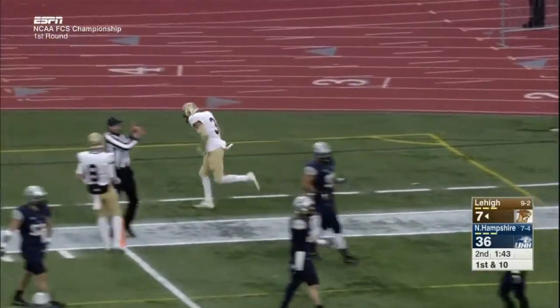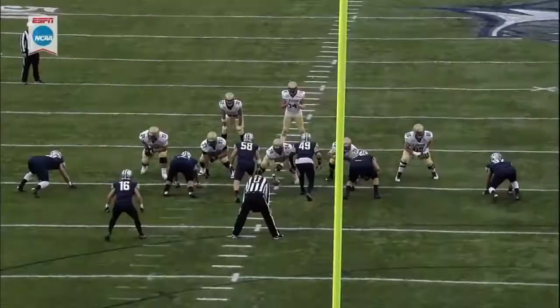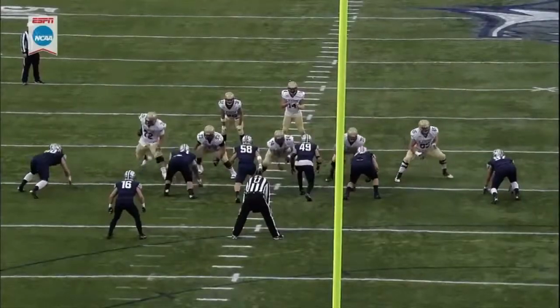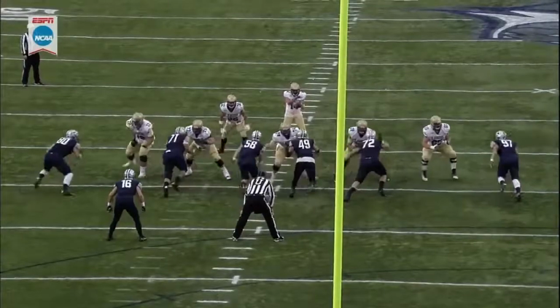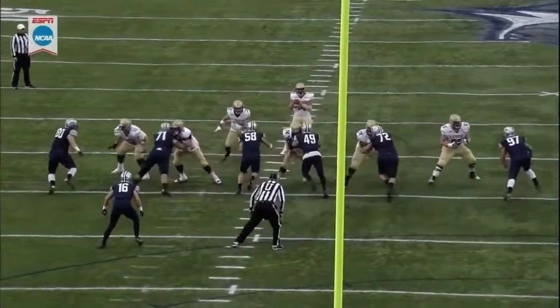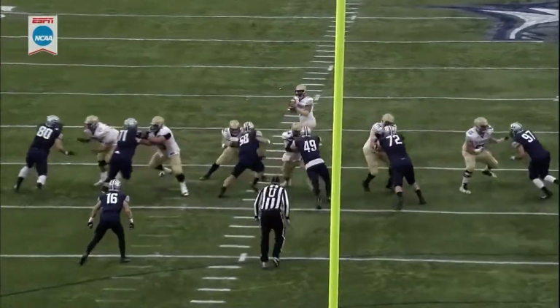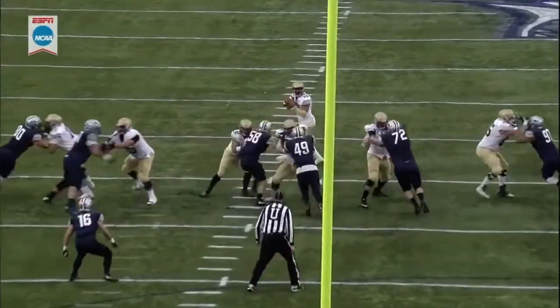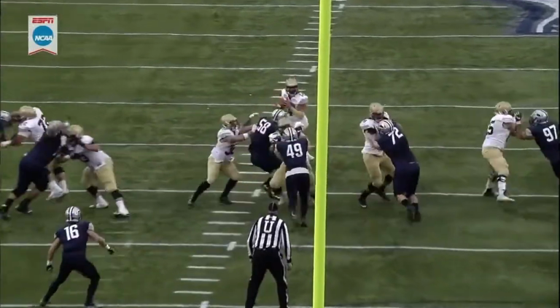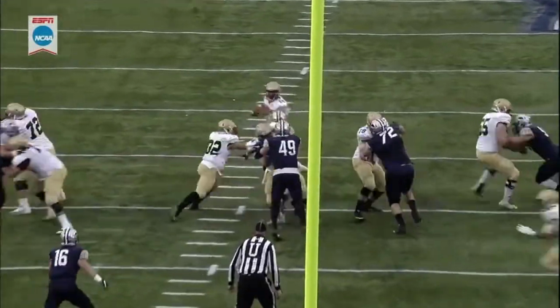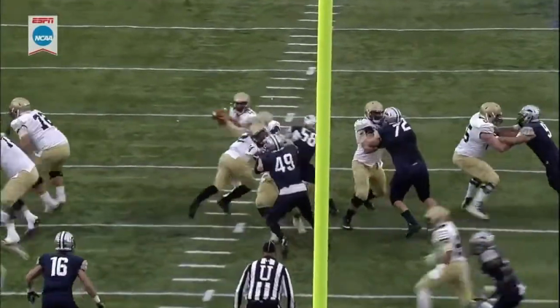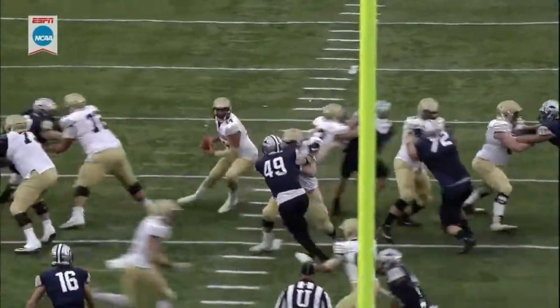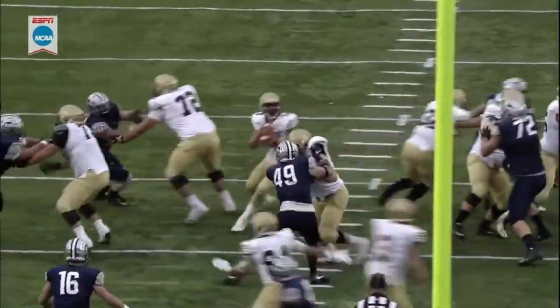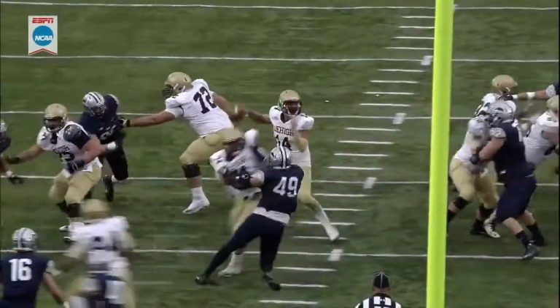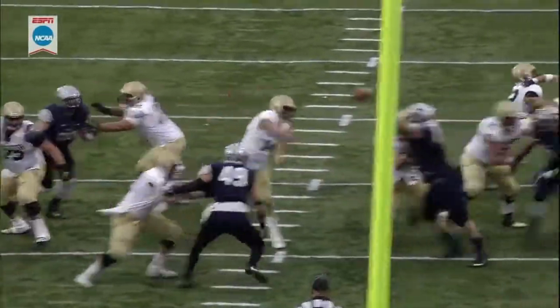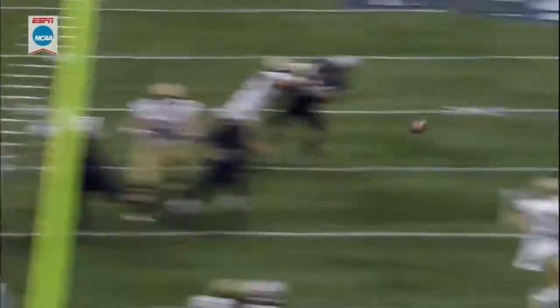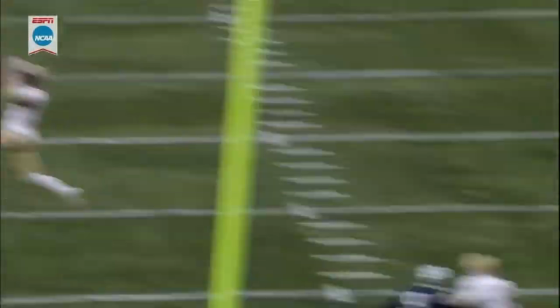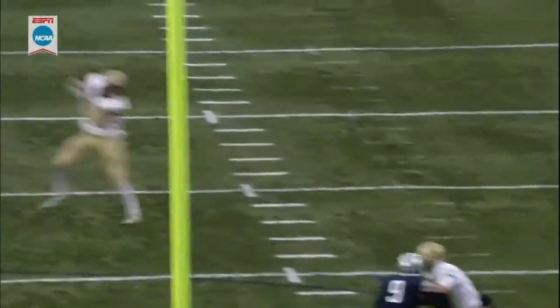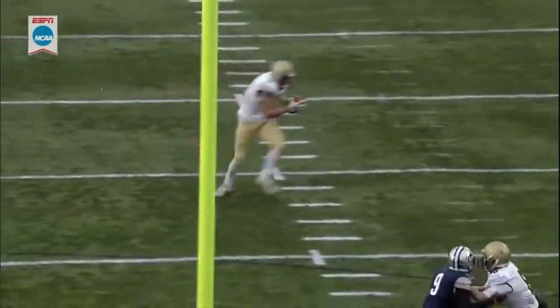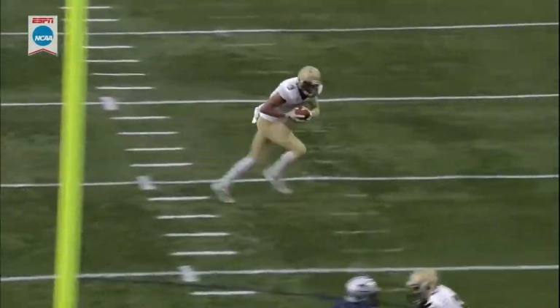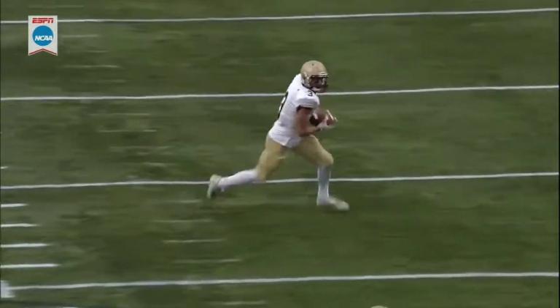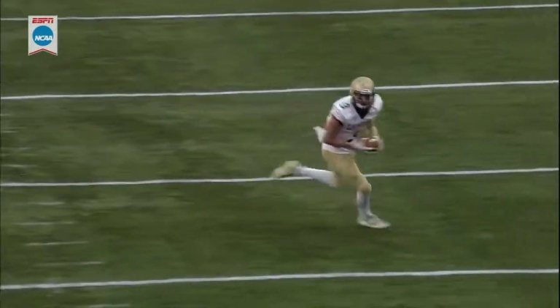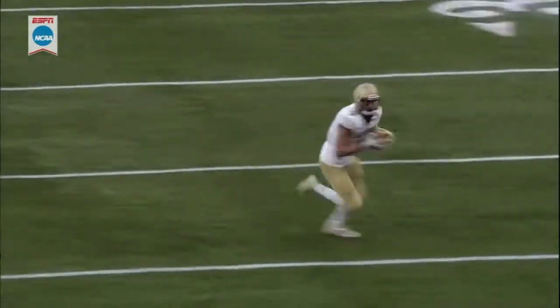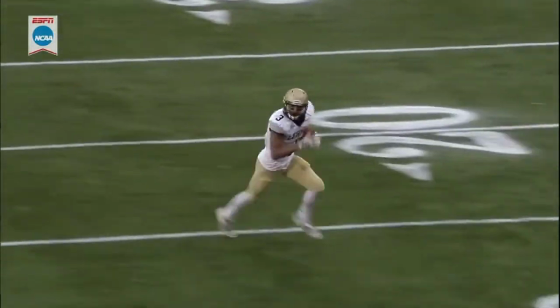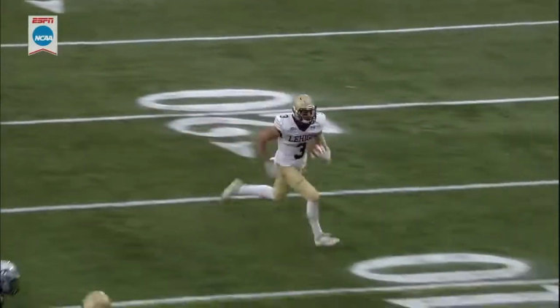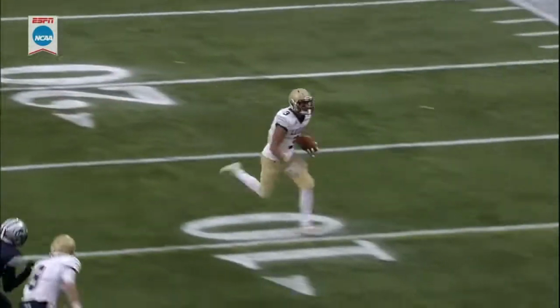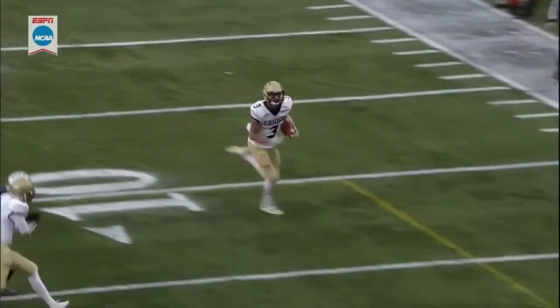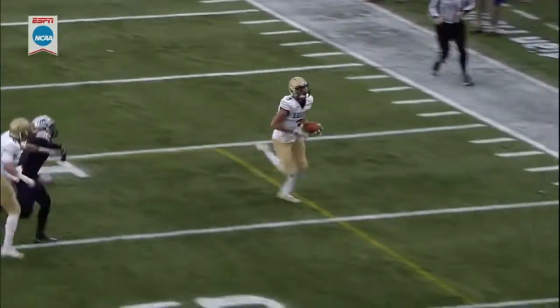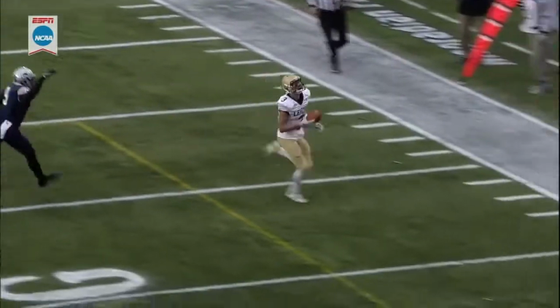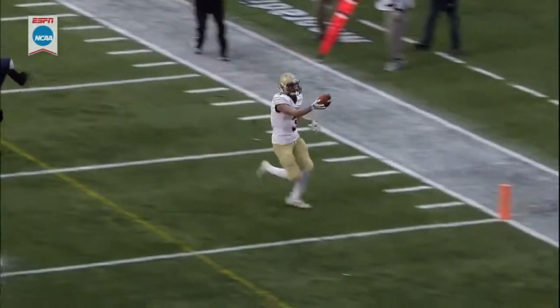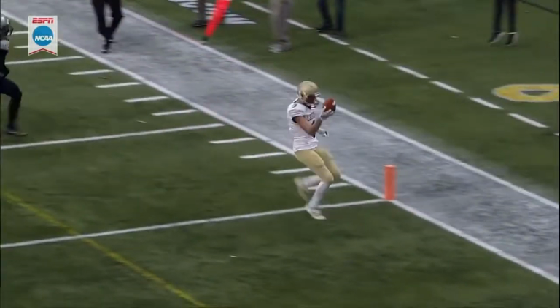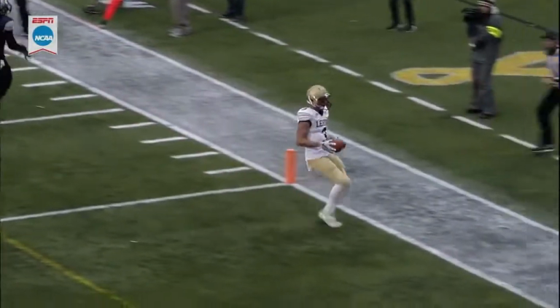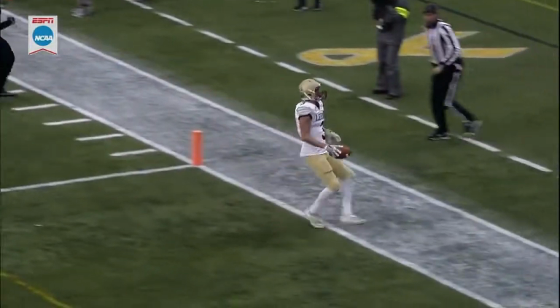Watch Mays right here — he's going to hold the ball just long enough so the shallow cross route by Pelletier can clear the linebackers. It was a rub route.